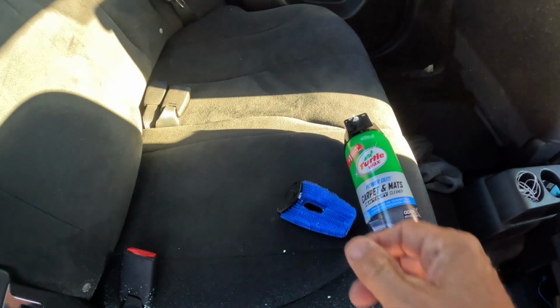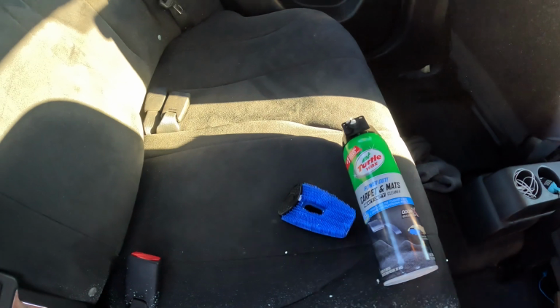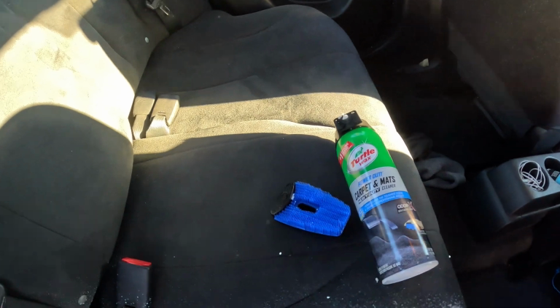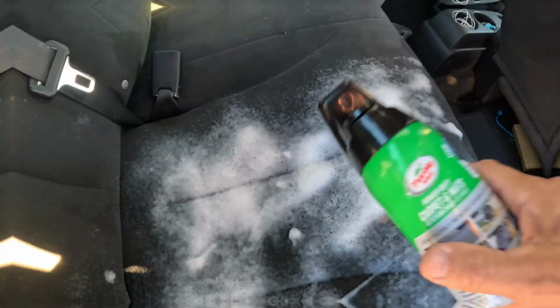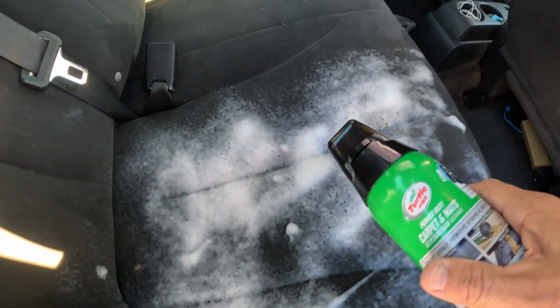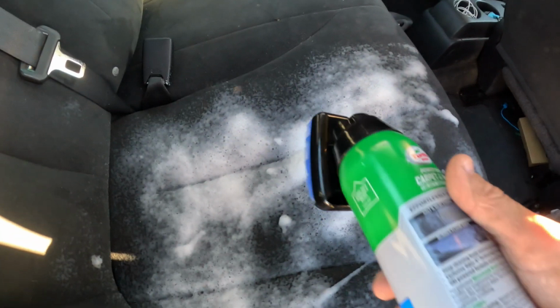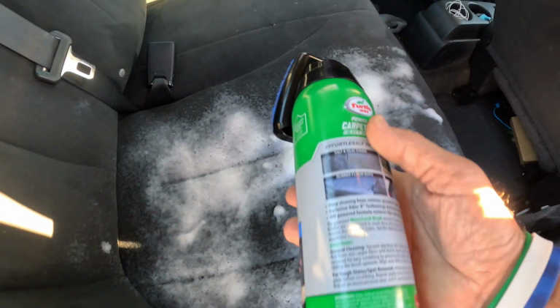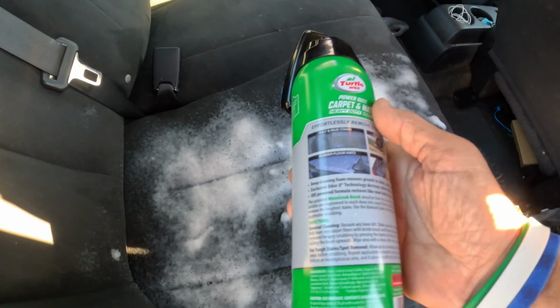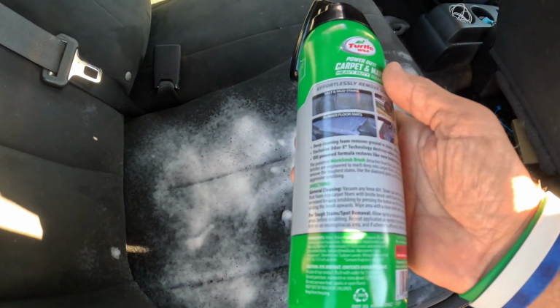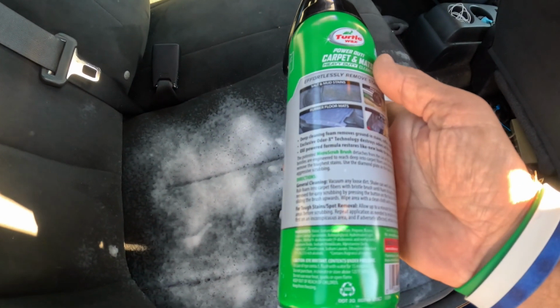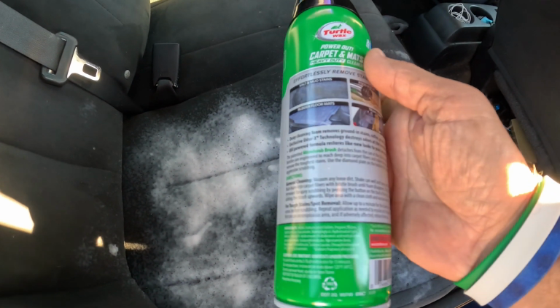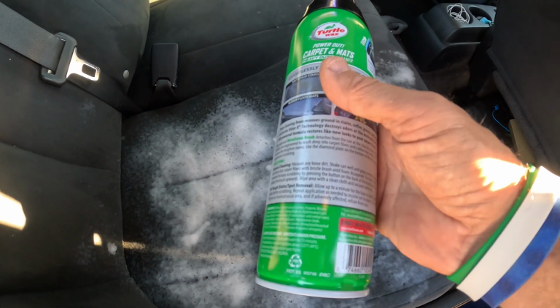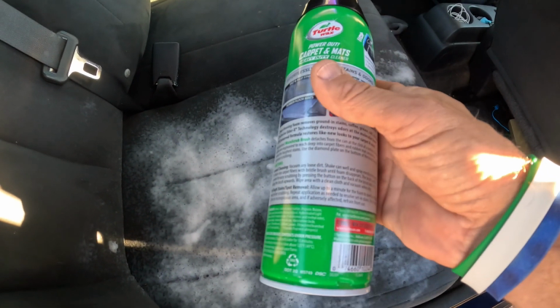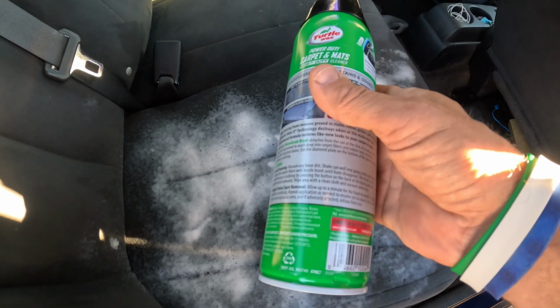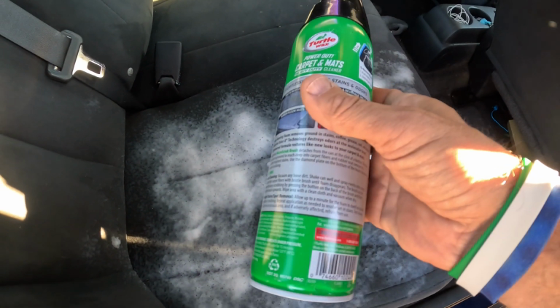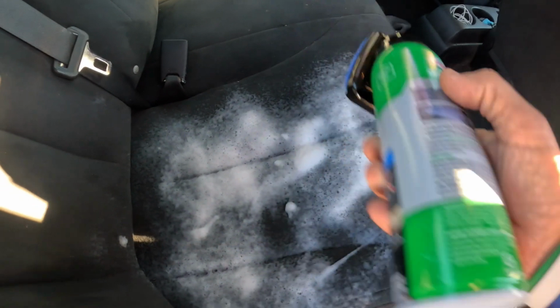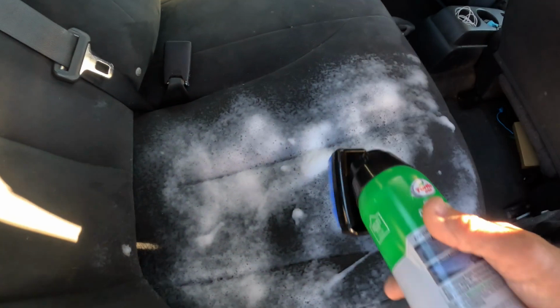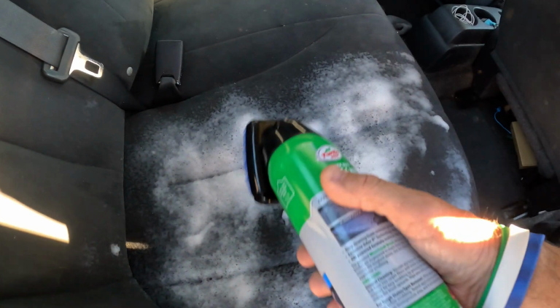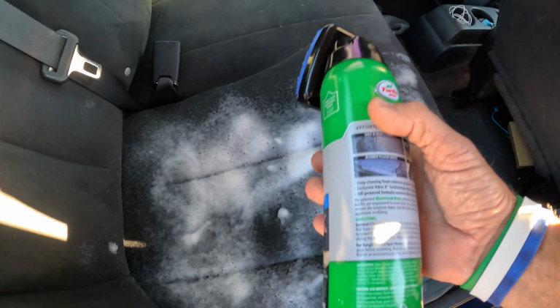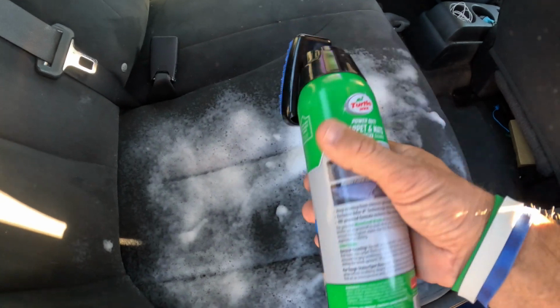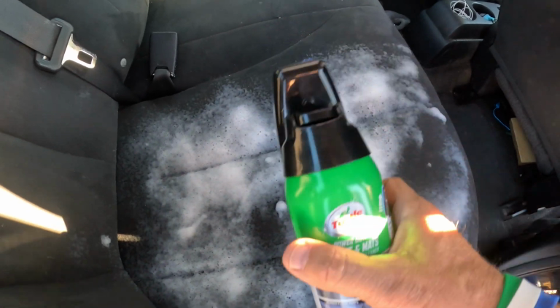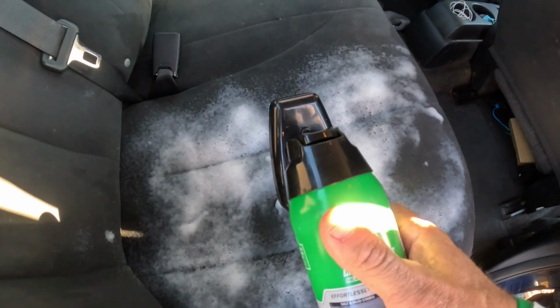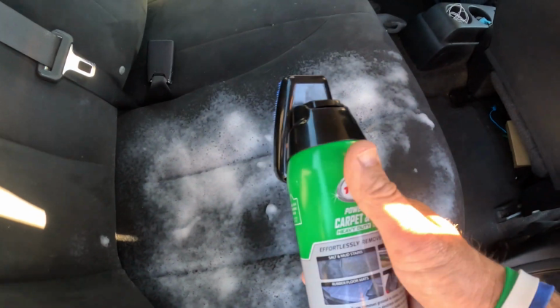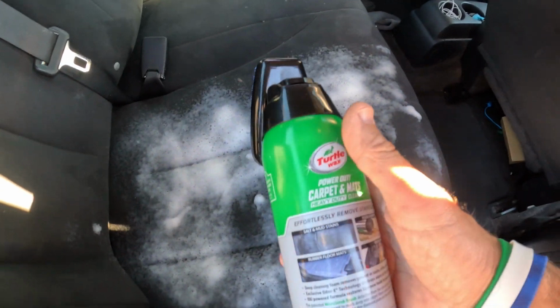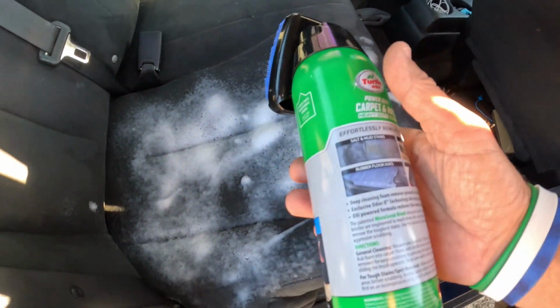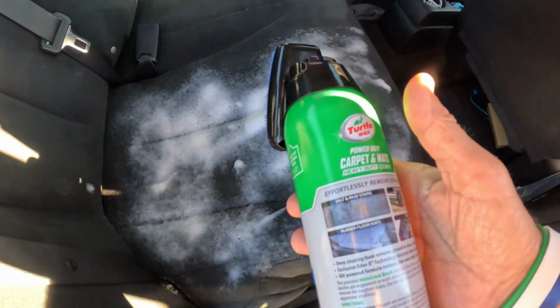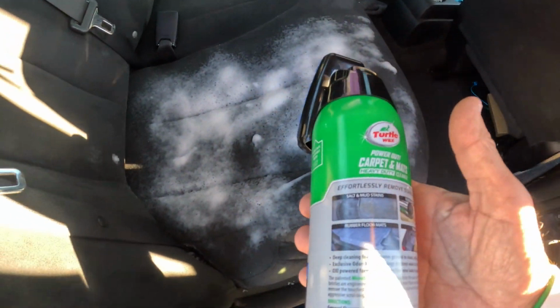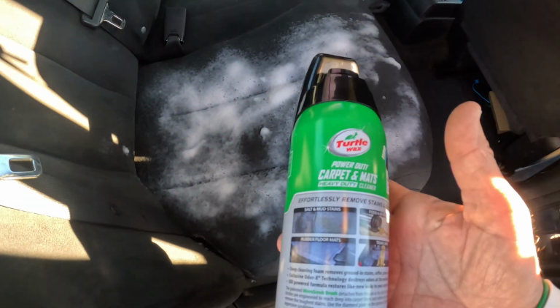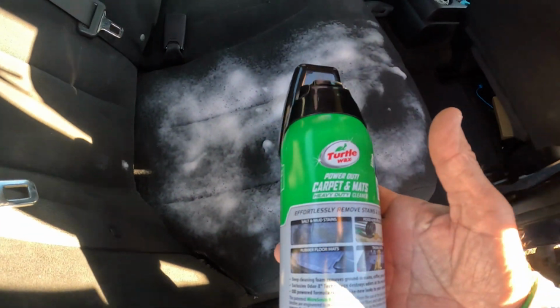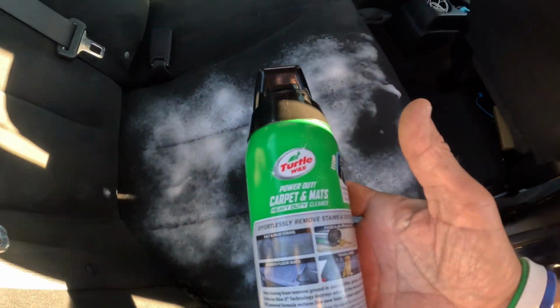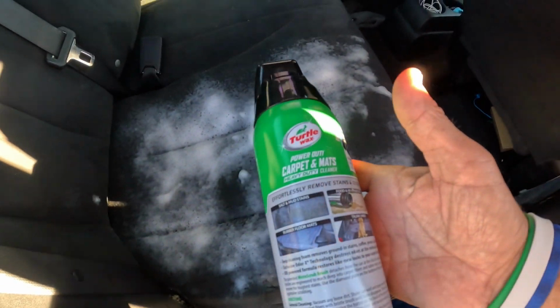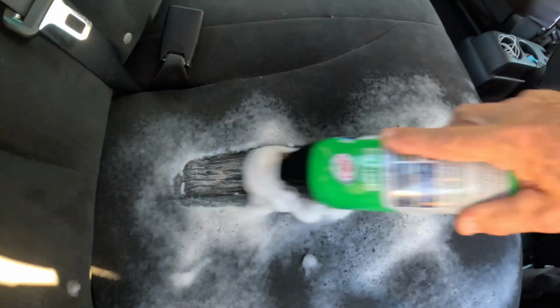I've been letting this sit here for a while — it says allow up to a minute. It's been about that long and it's got a little strong odor to it now.